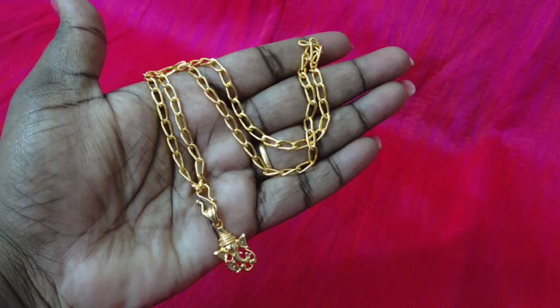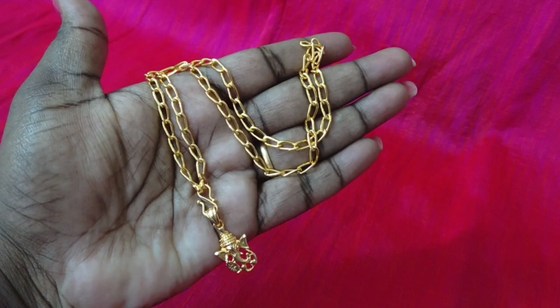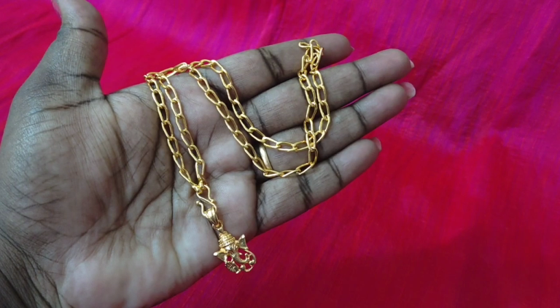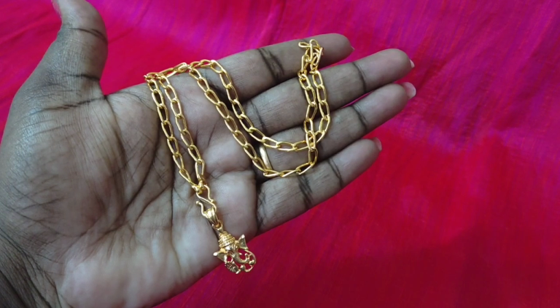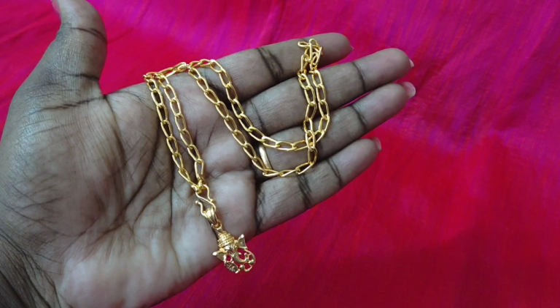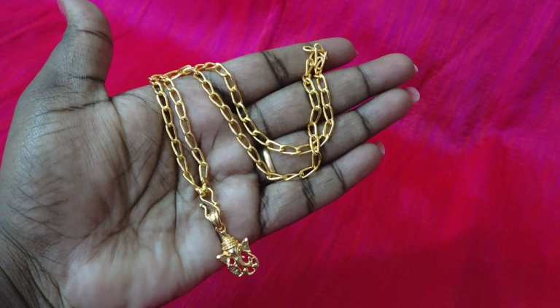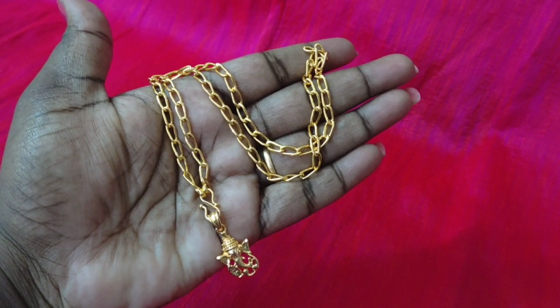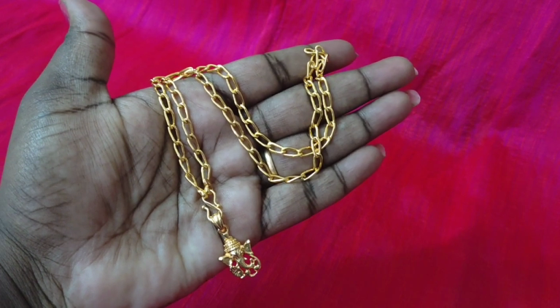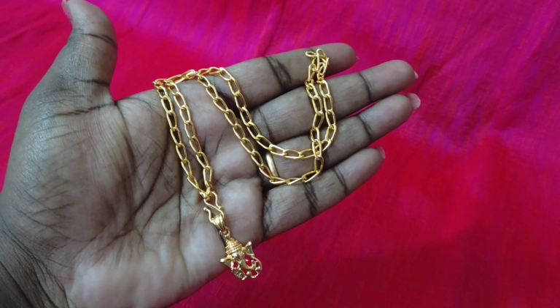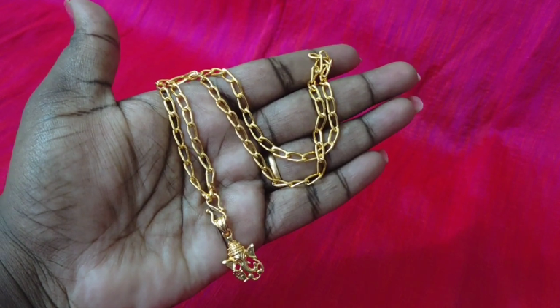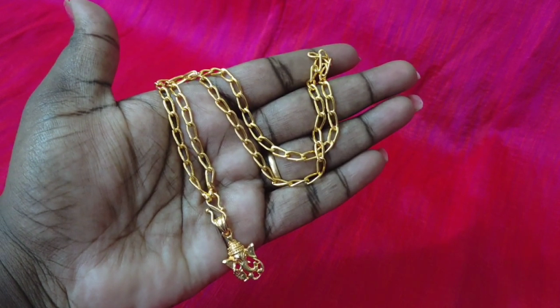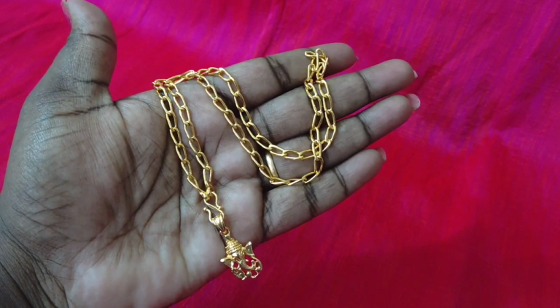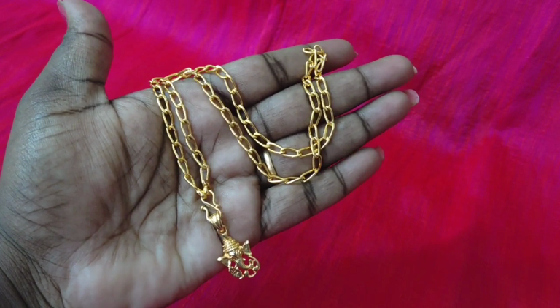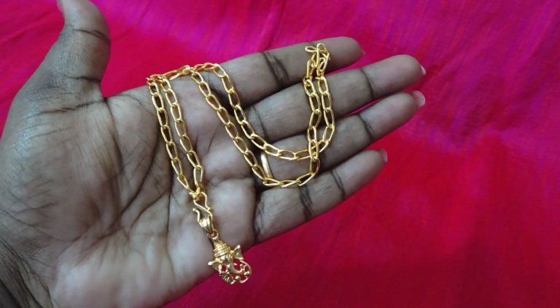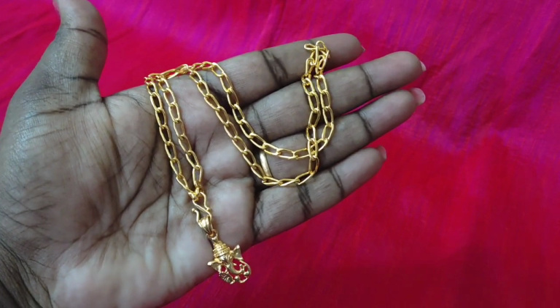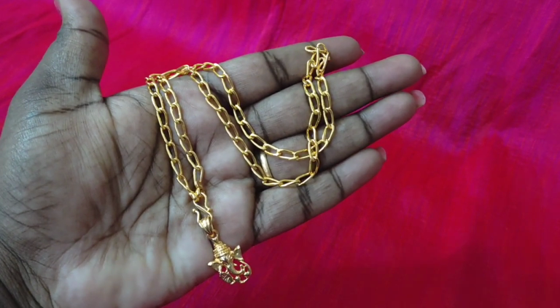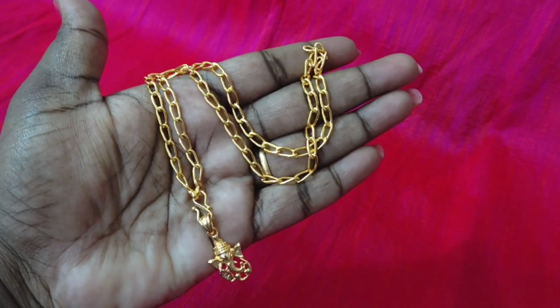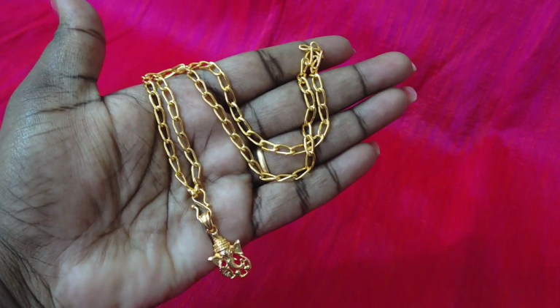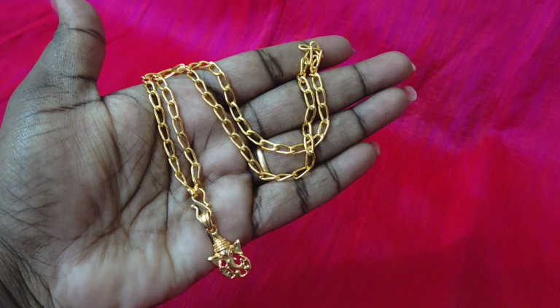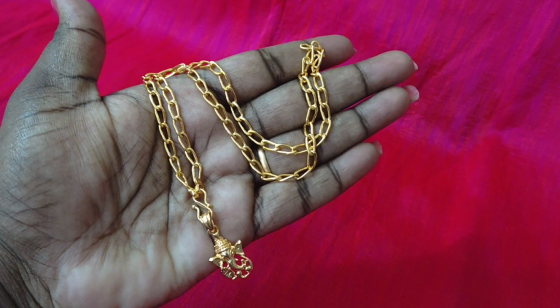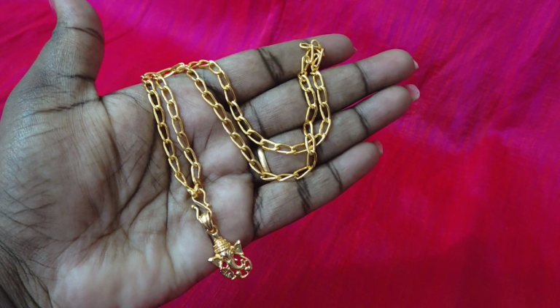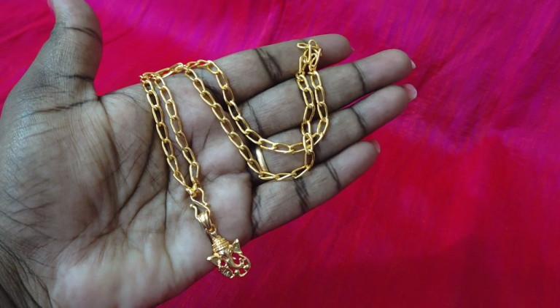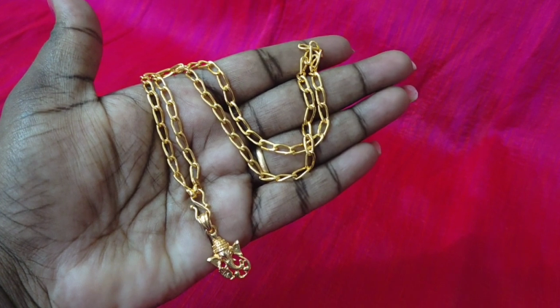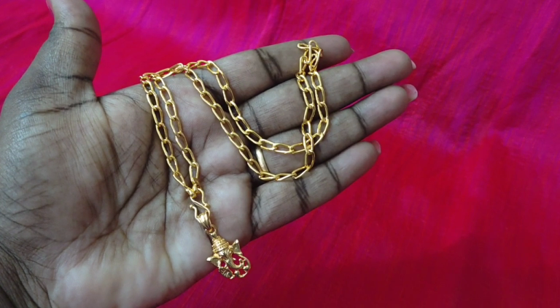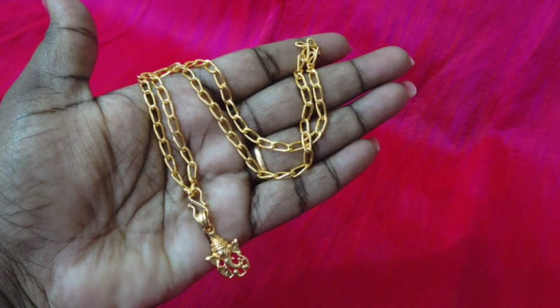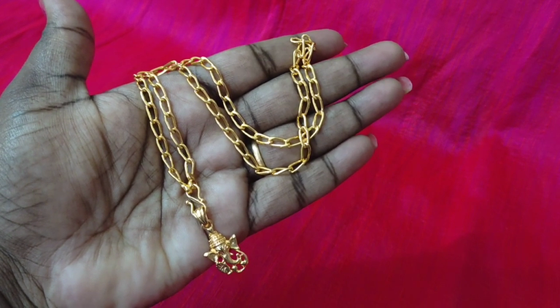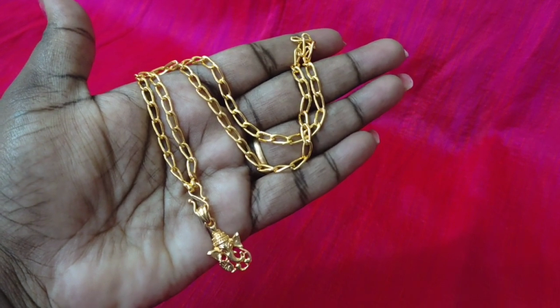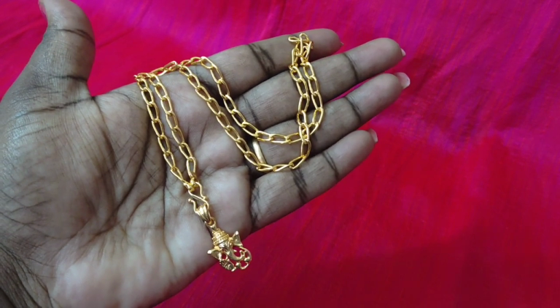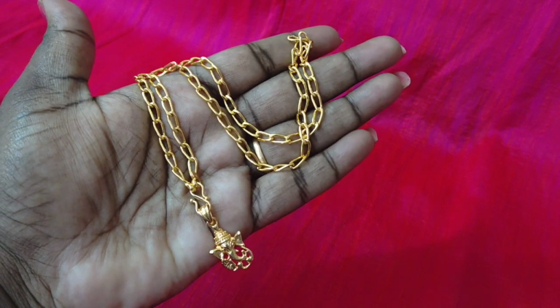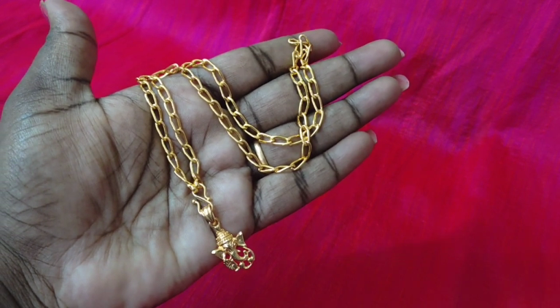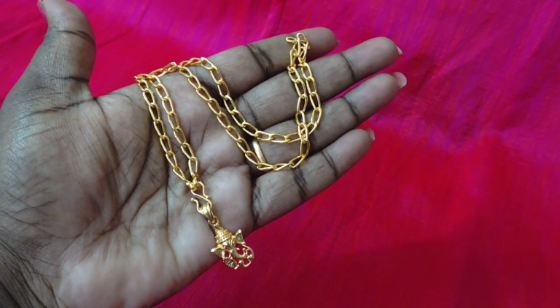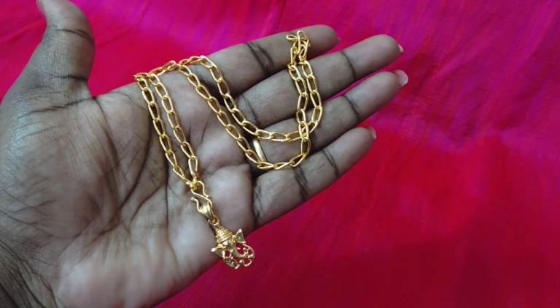Hi friends, welcome back to my channel. This is JameKai IMPone Collection. Now we have an 18-inch chain plus locket. If you're looking at this for the first time, subscribe and press the notification button.